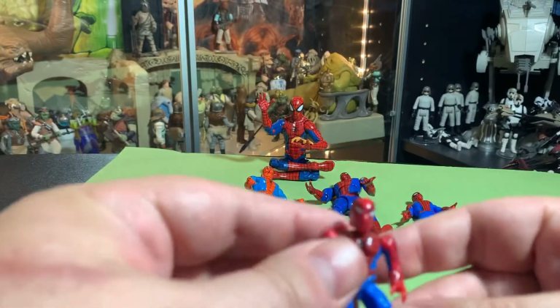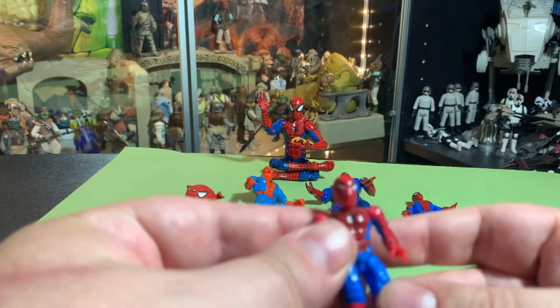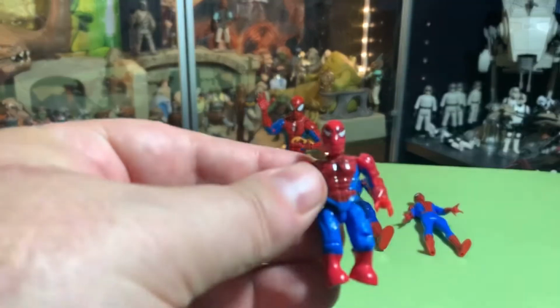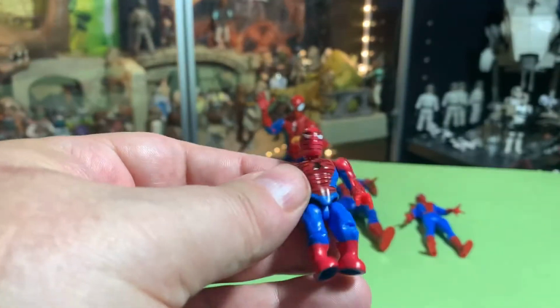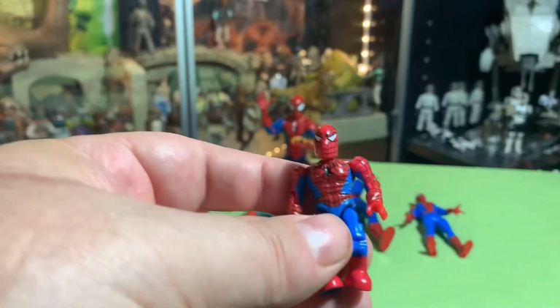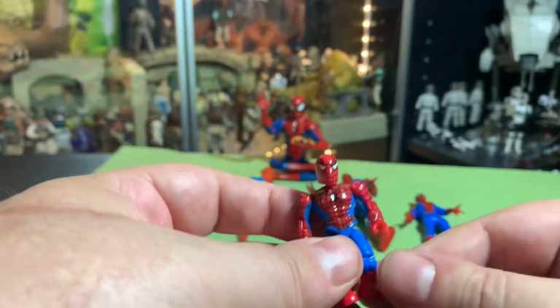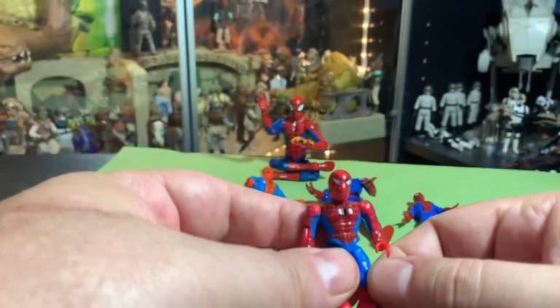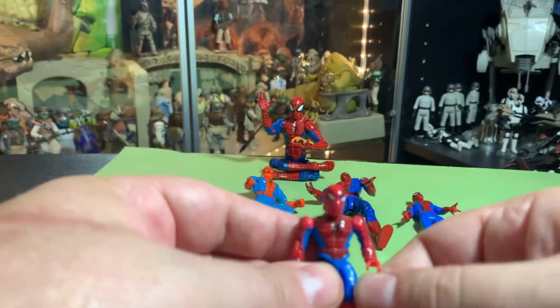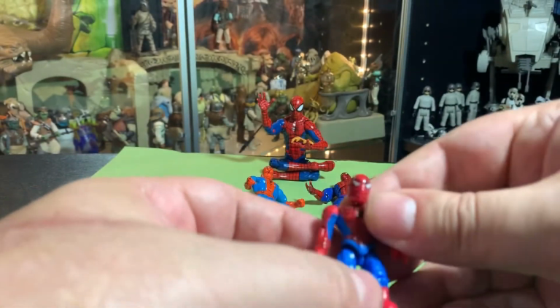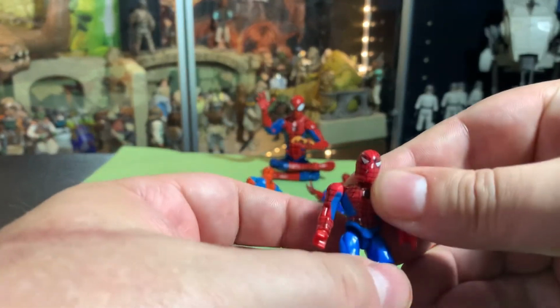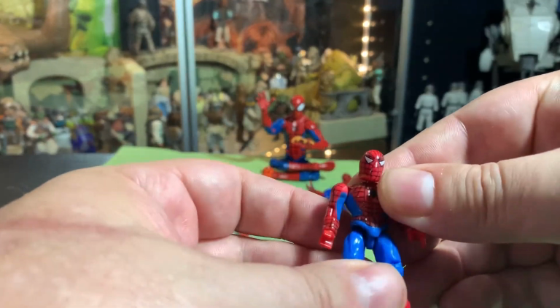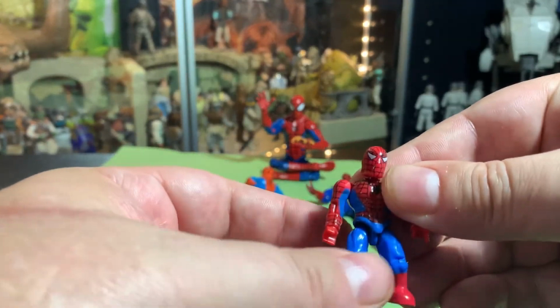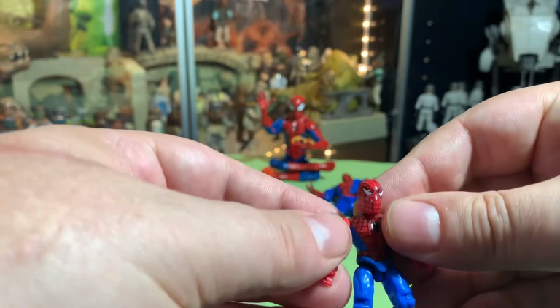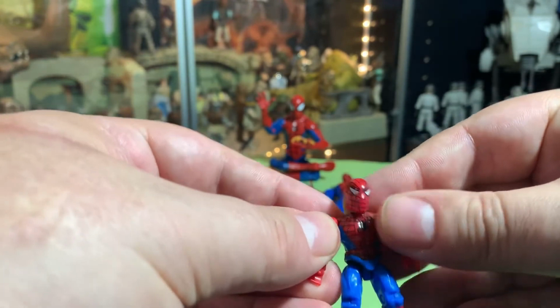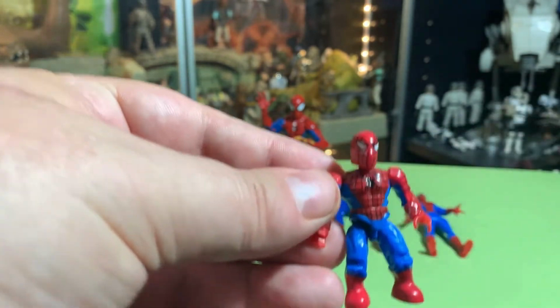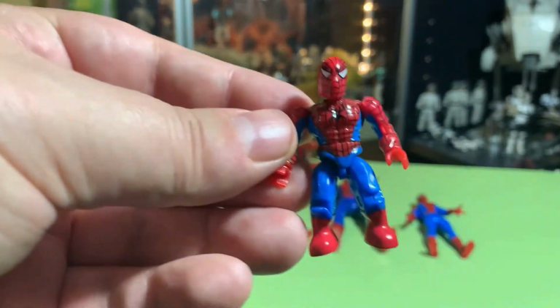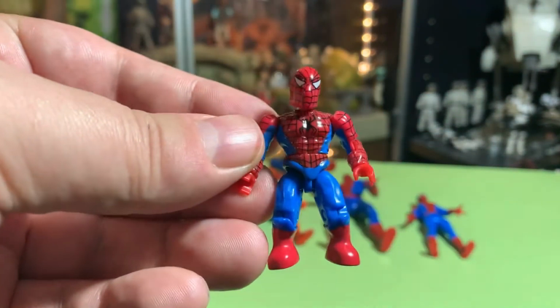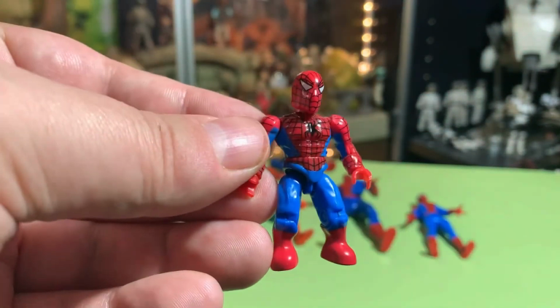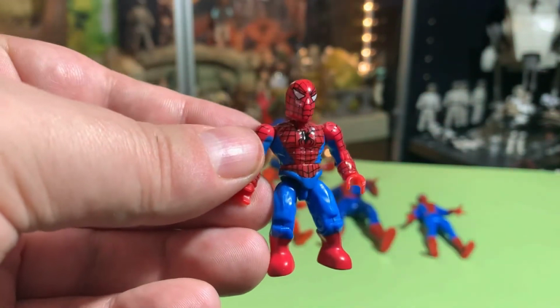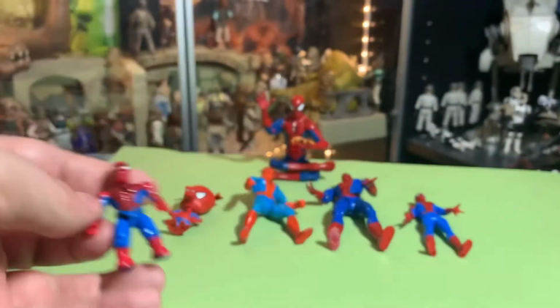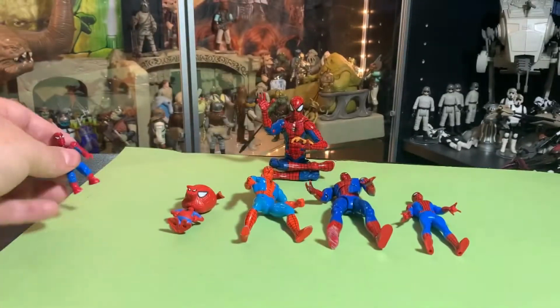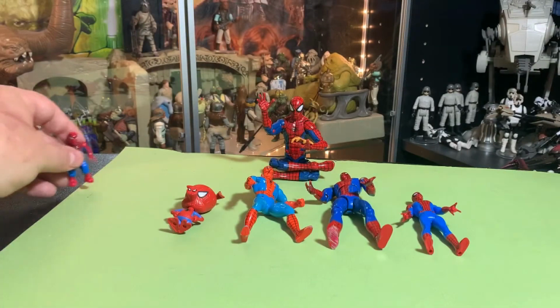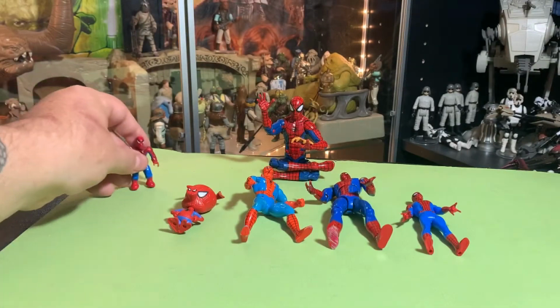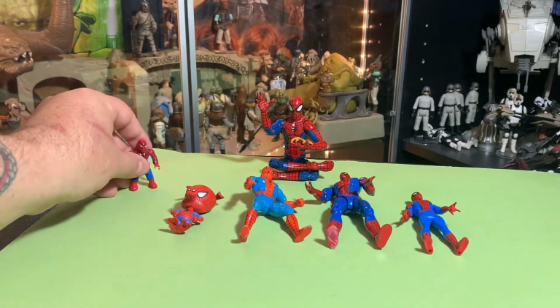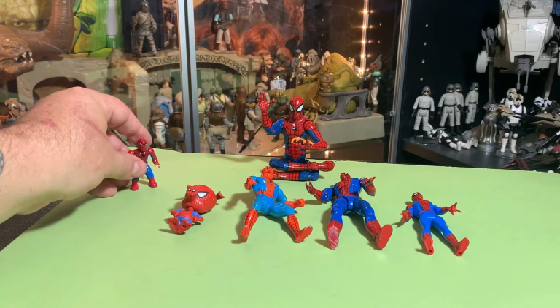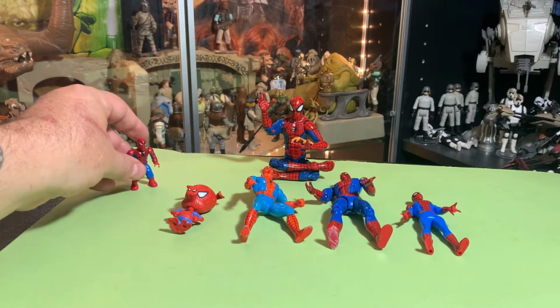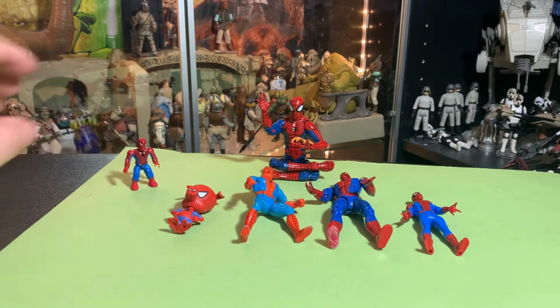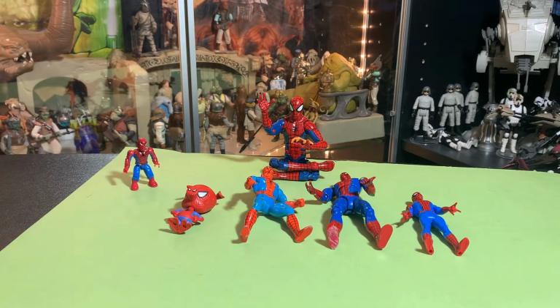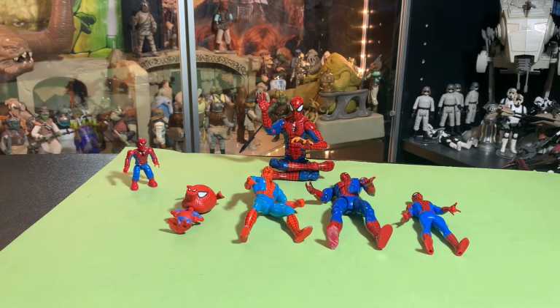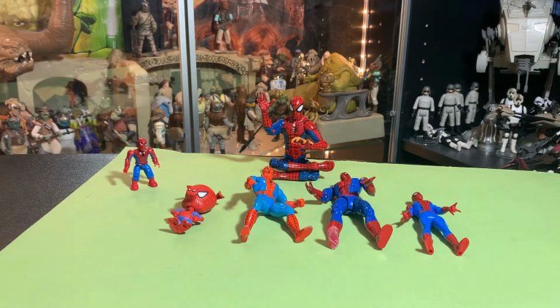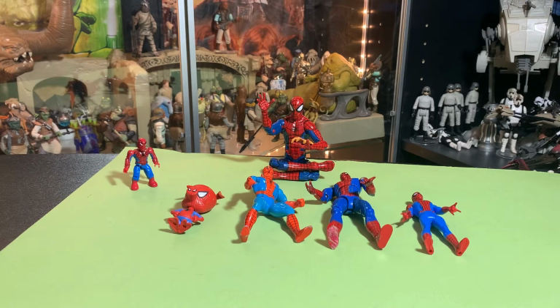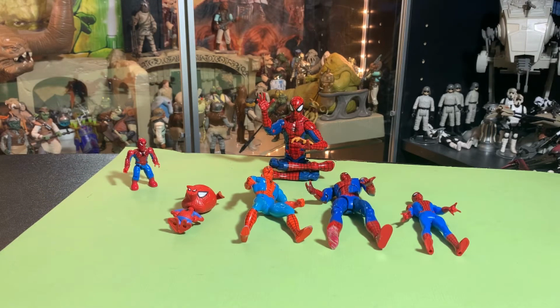He's the only Marvel Mega Constructs guy I've got, so he's kind of hanging out there. You know, if you're going to have one, it's going to be Spider-Man, right?